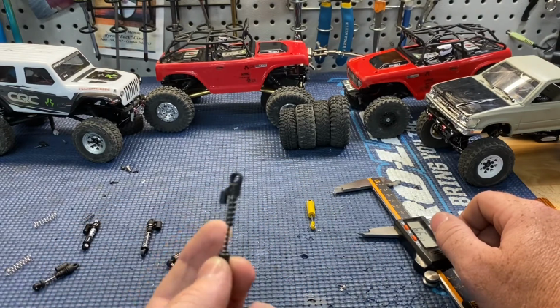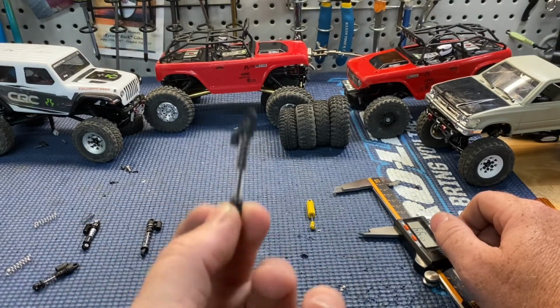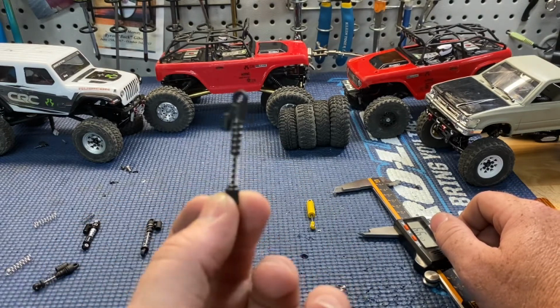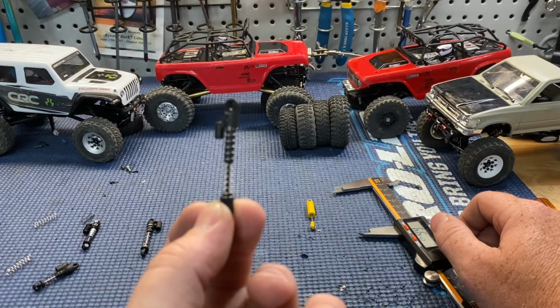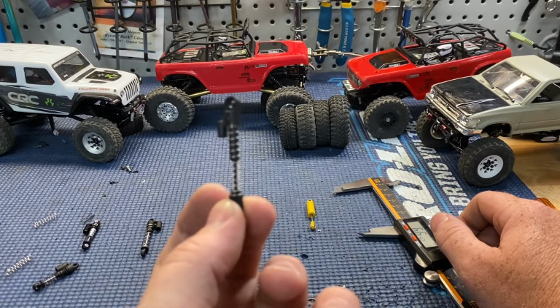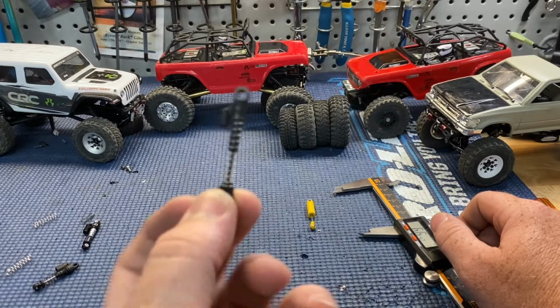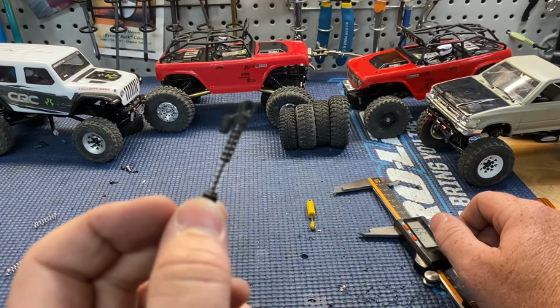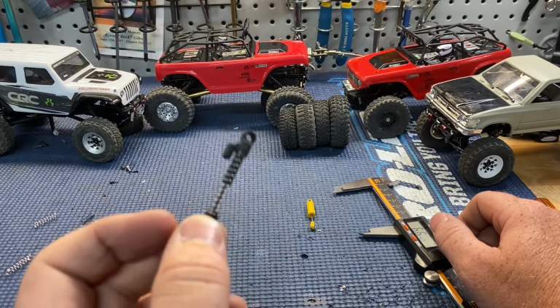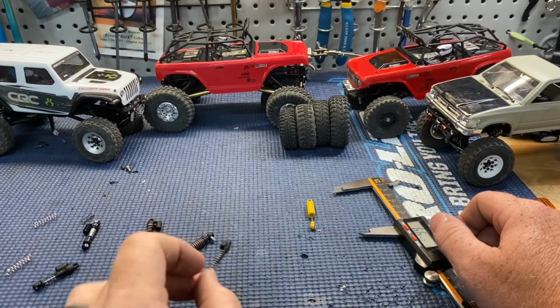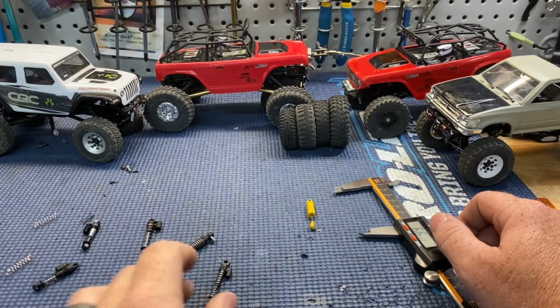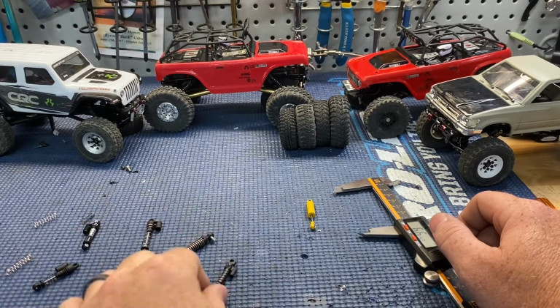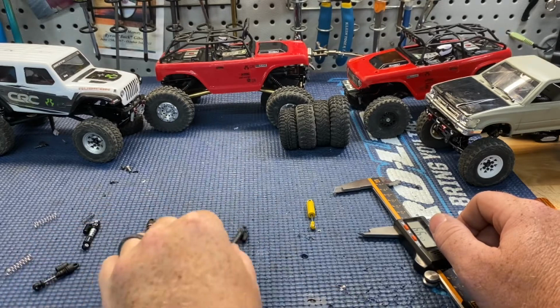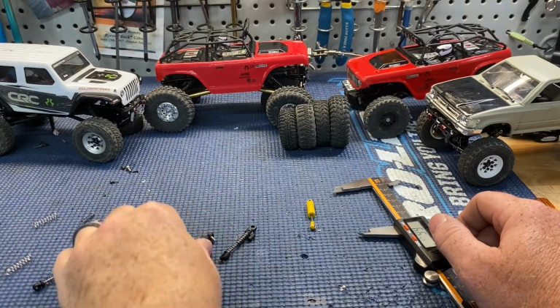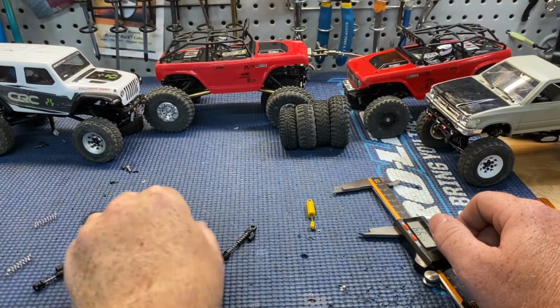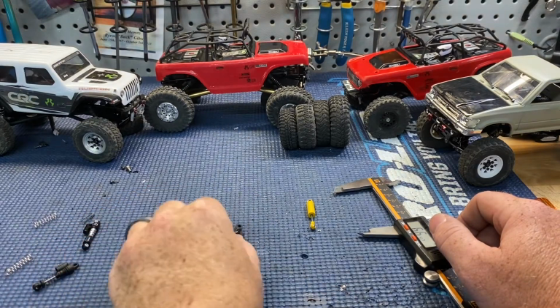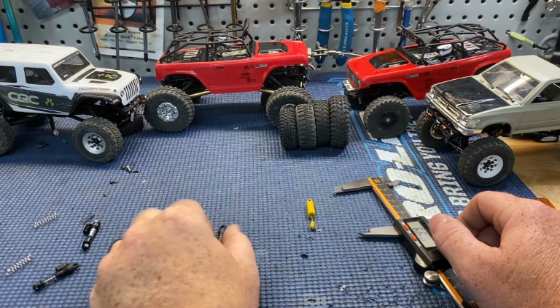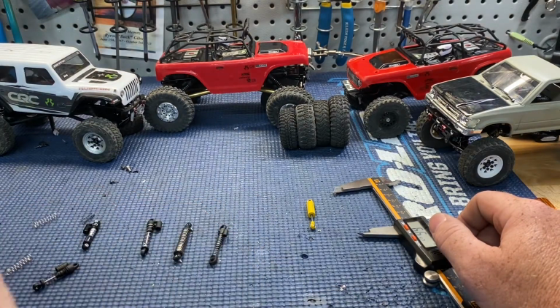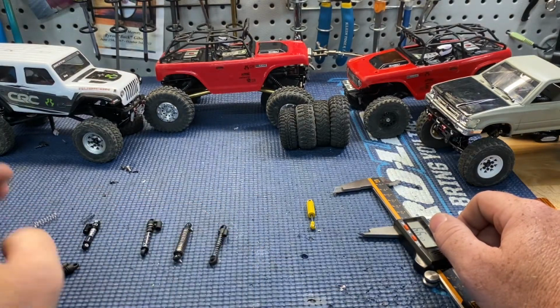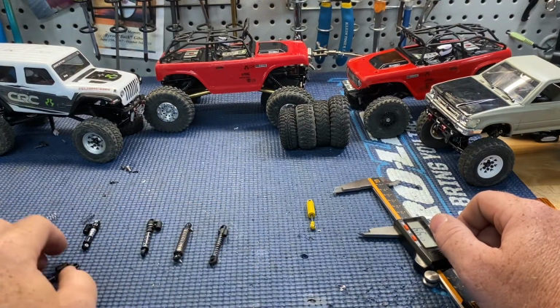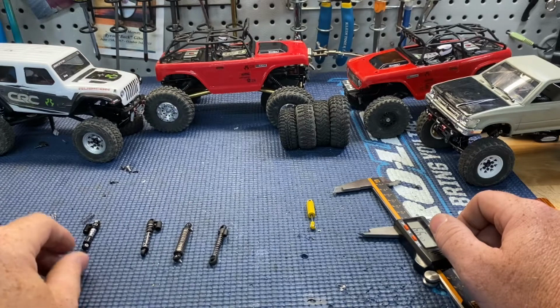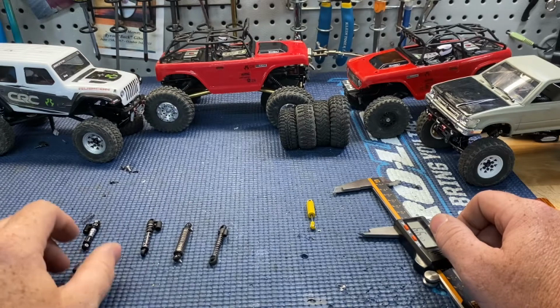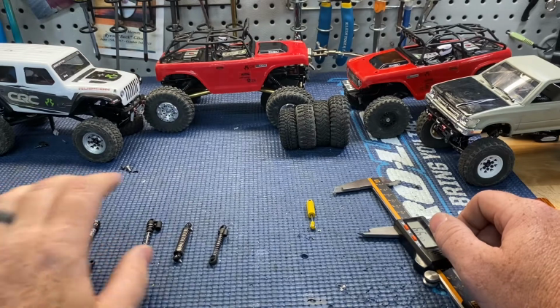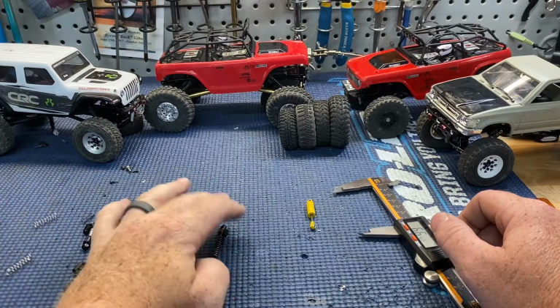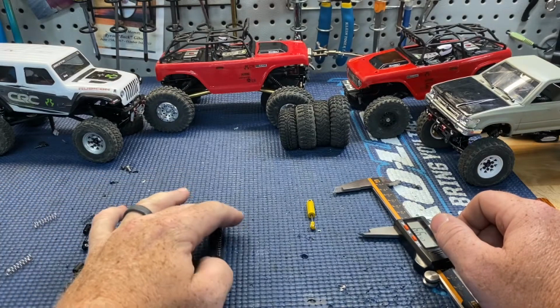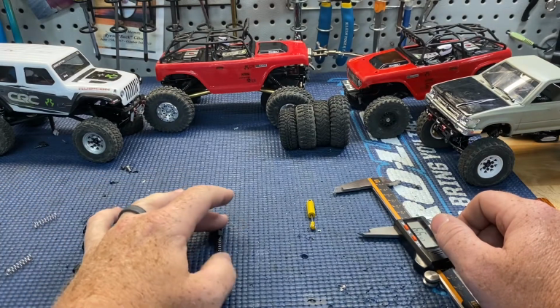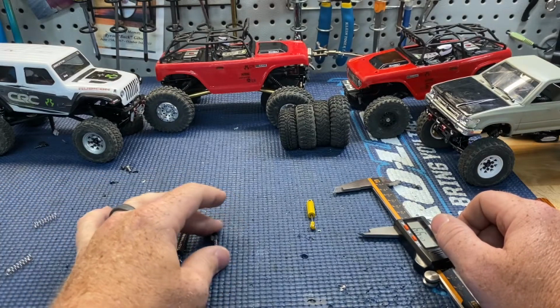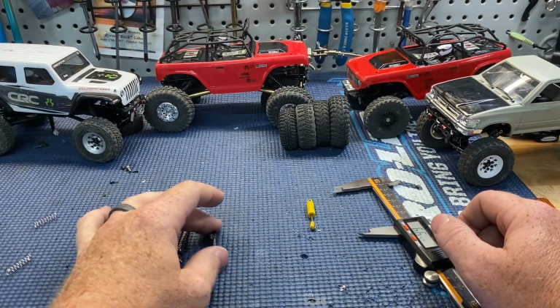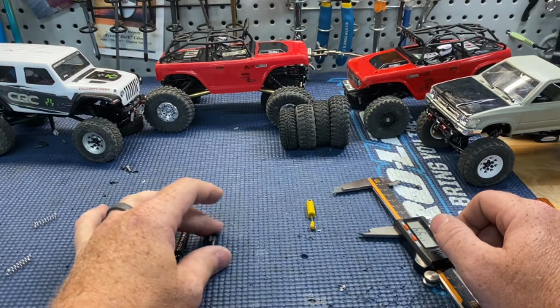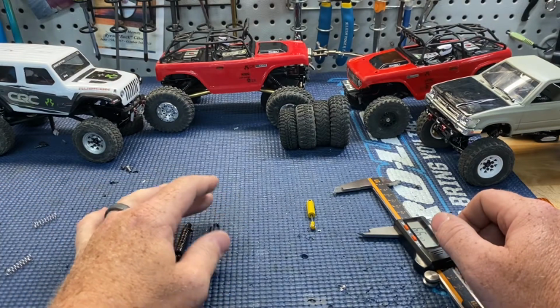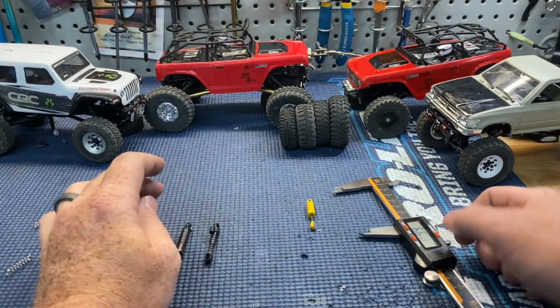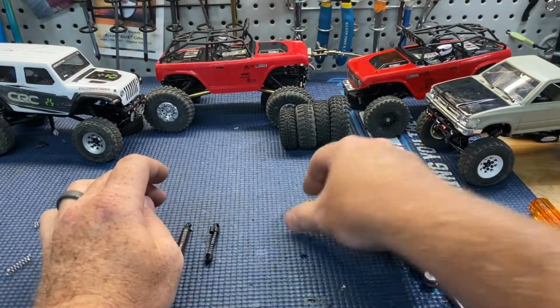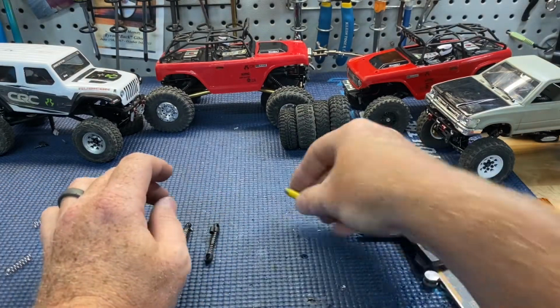I have a set of aluminum versions of these coming and I'm really hyped about those. I can't wait to get them — I'll have to update you. I think they're going to be awesome.